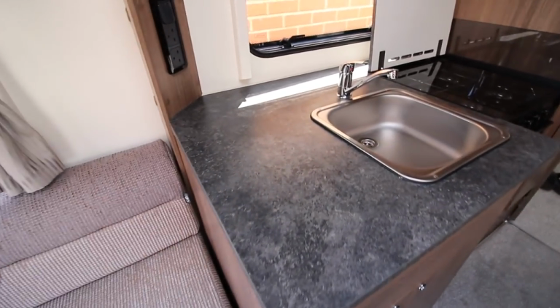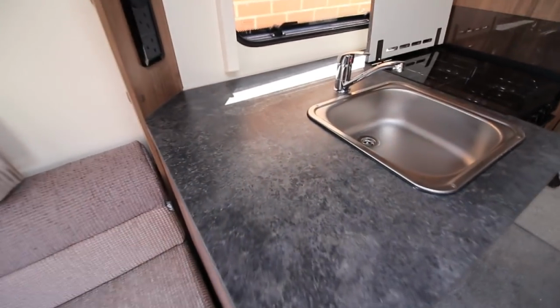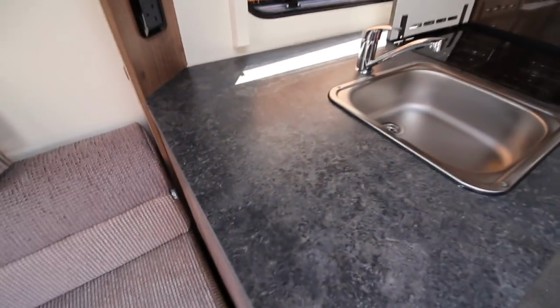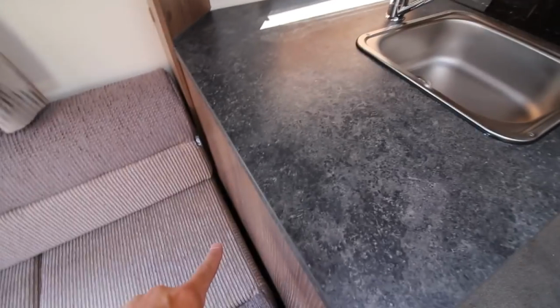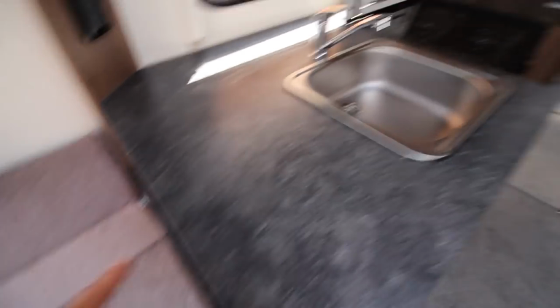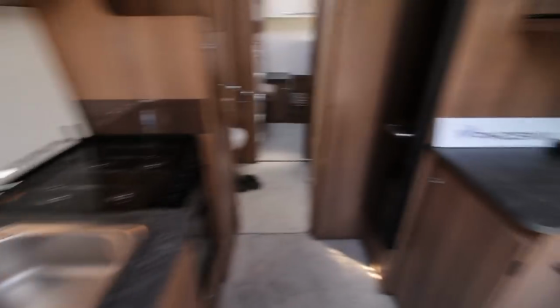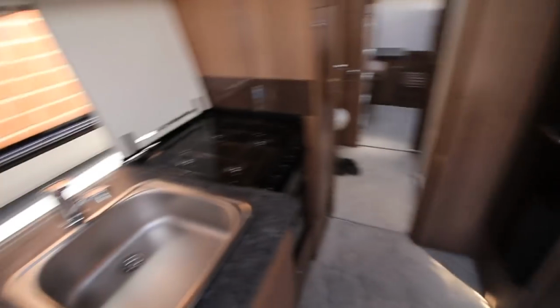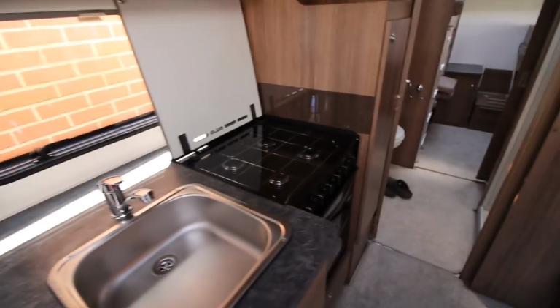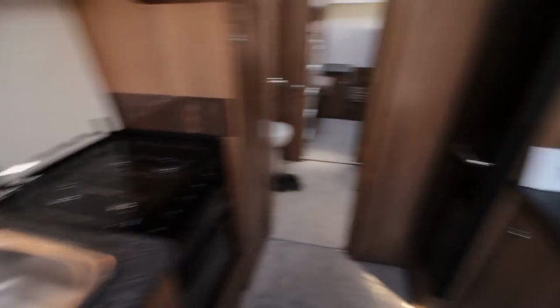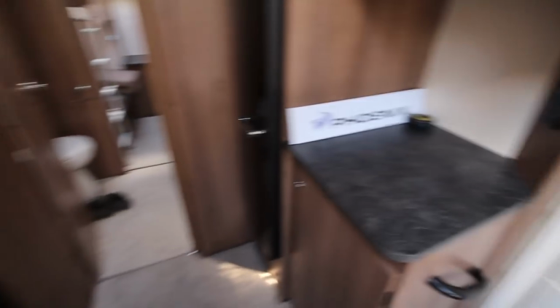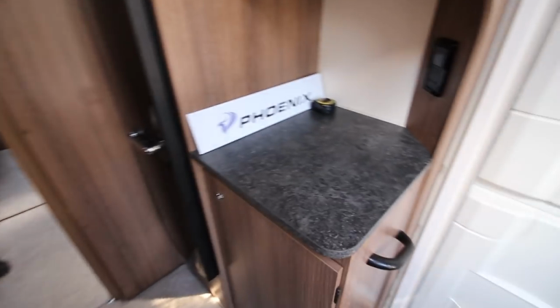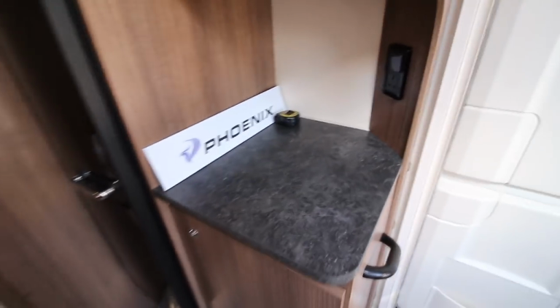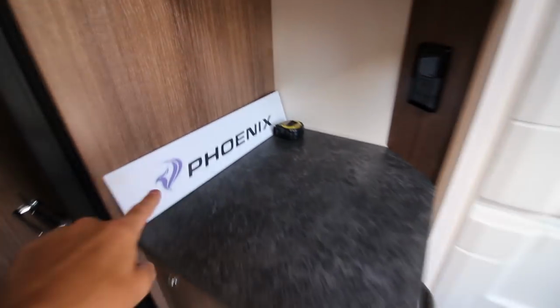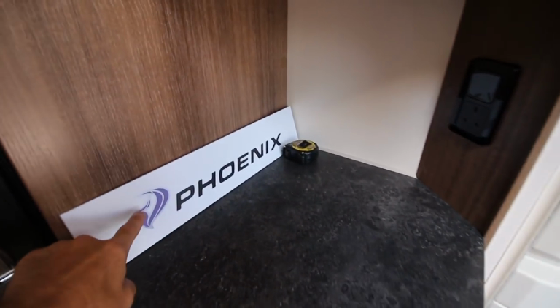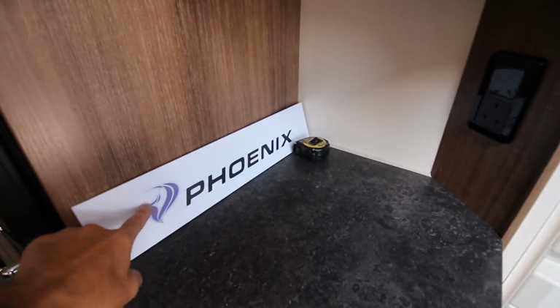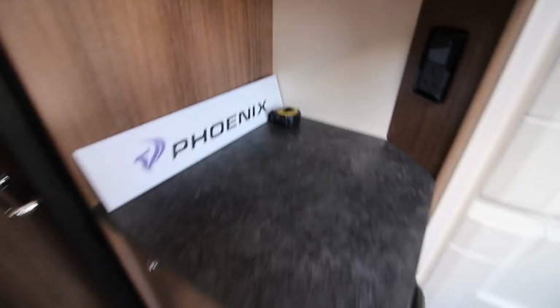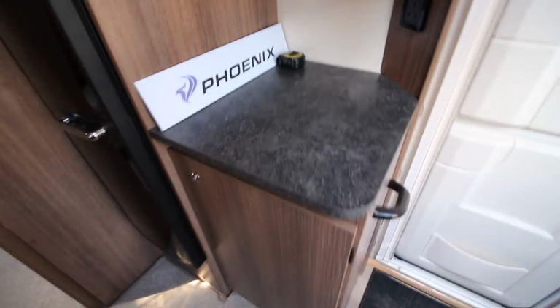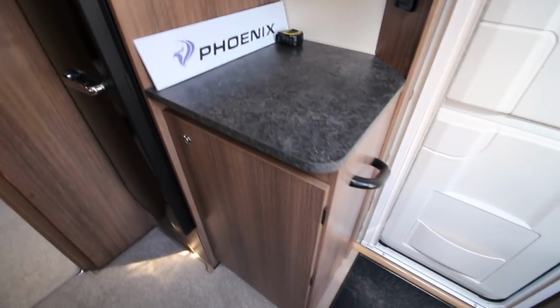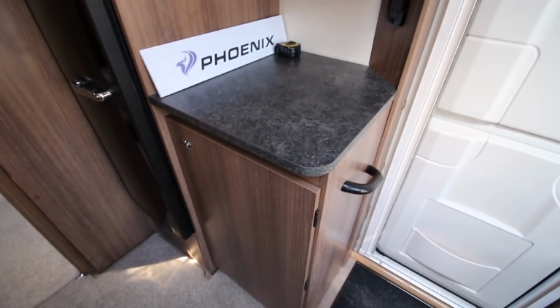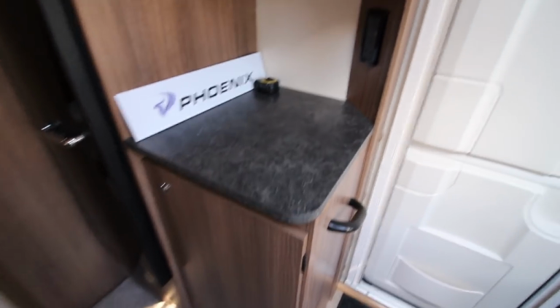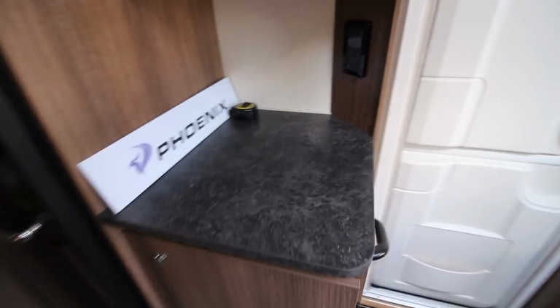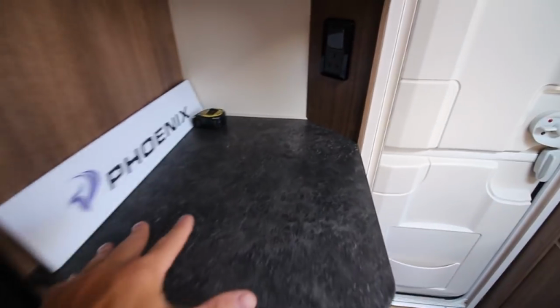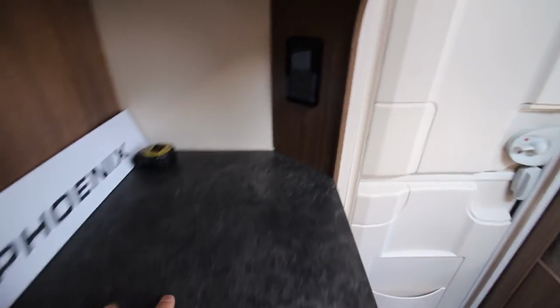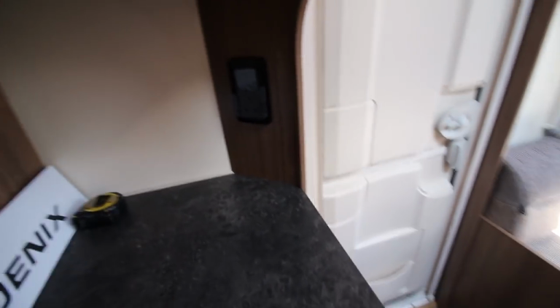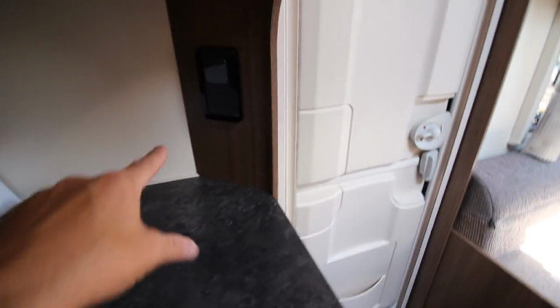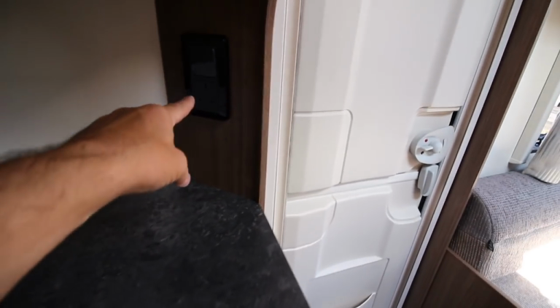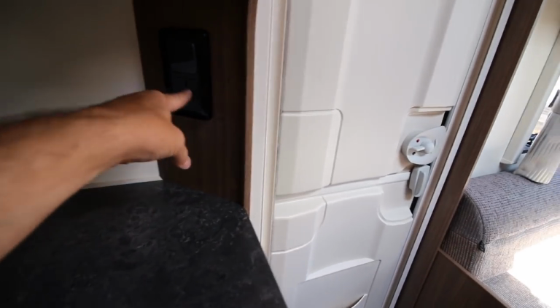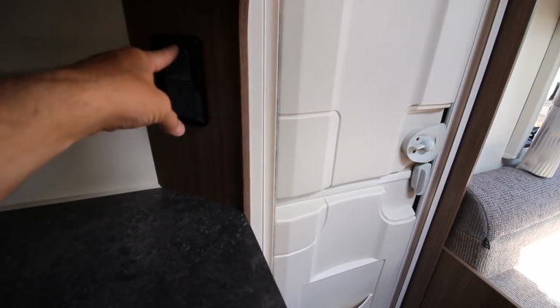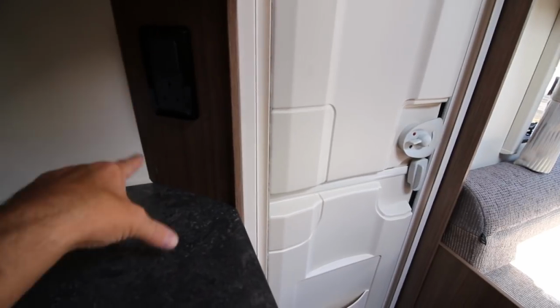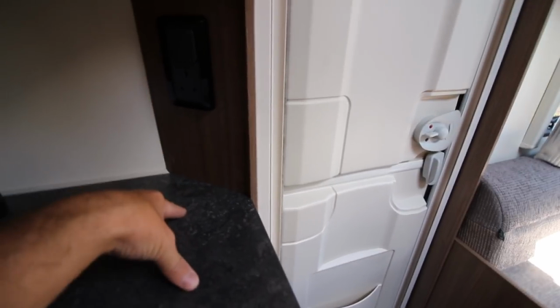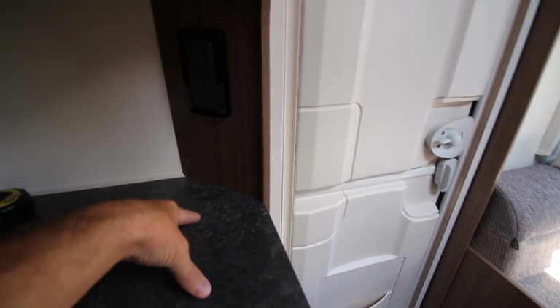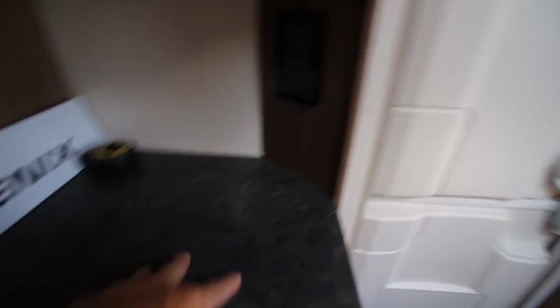We probably don't need a flip-up because behind the kitchen over here — you can tell it came from the show — is a nice big working area. The telly's not going to live here because it's only a socket, so maybe the kettle could live here.